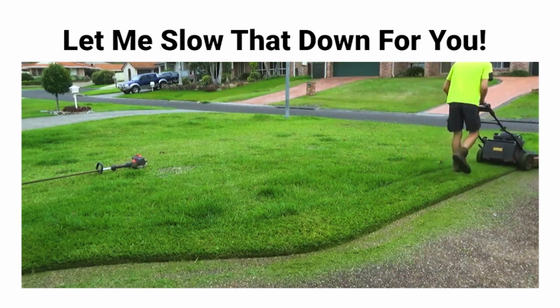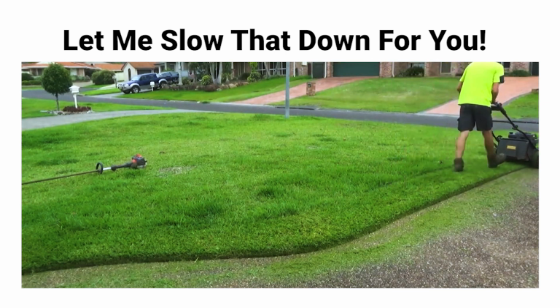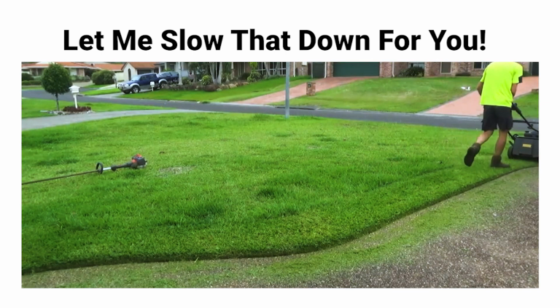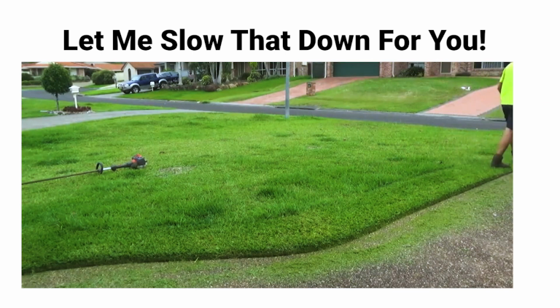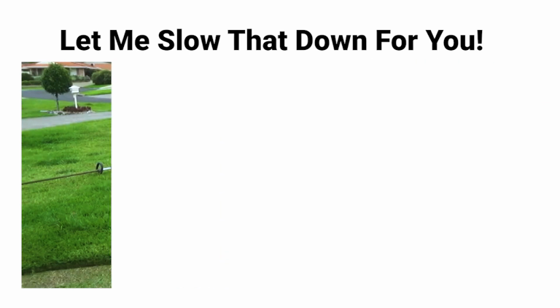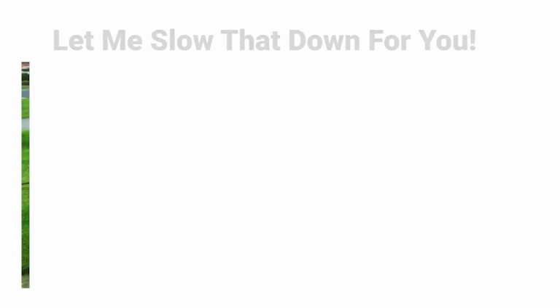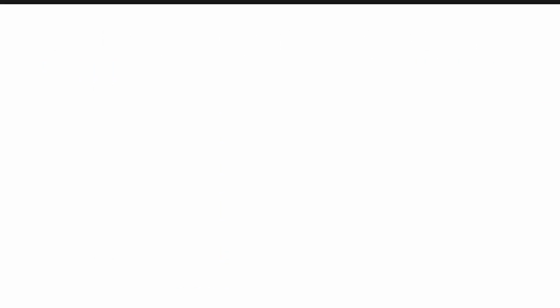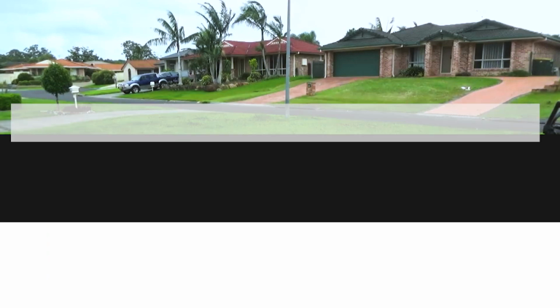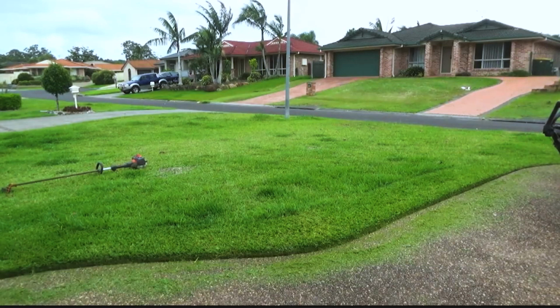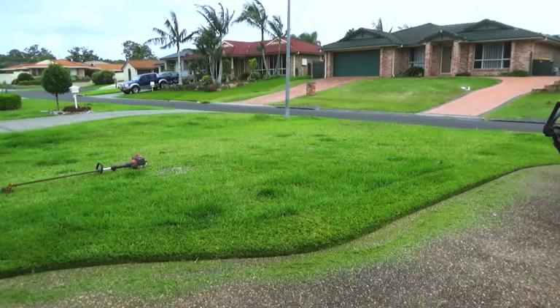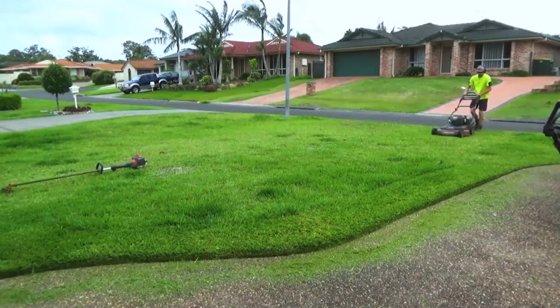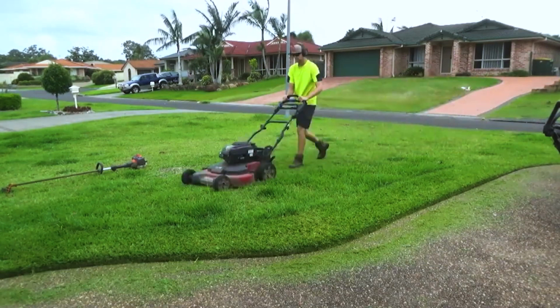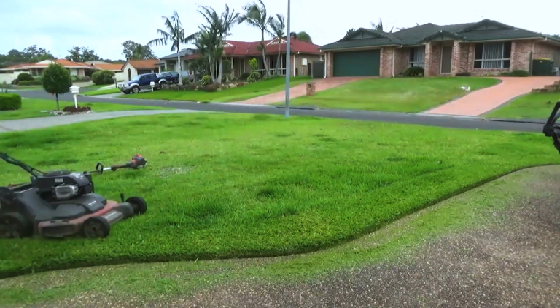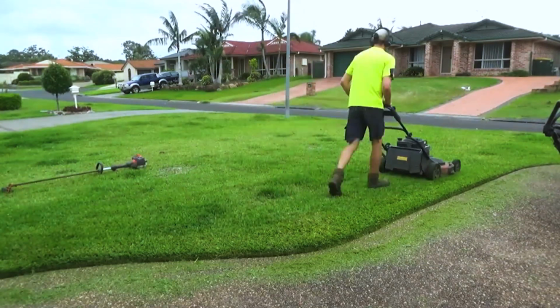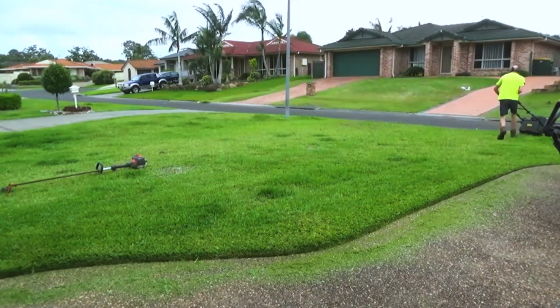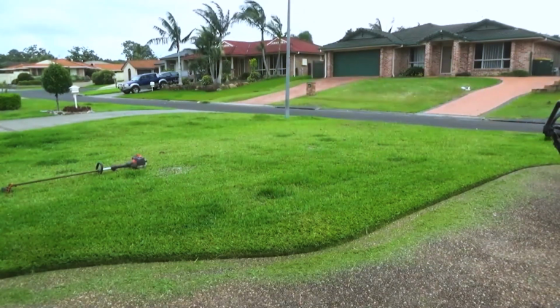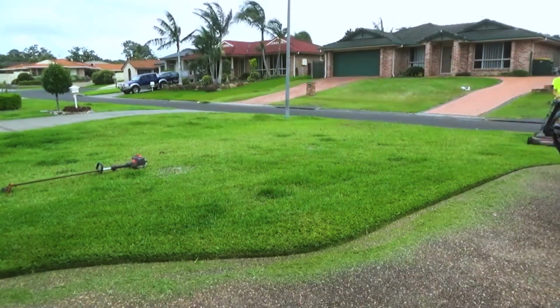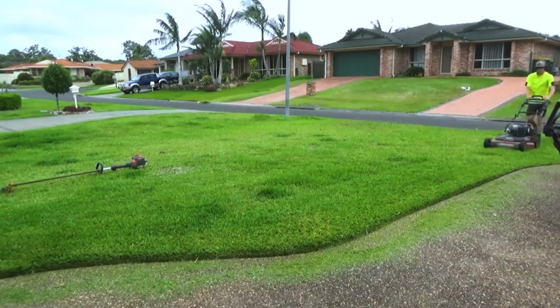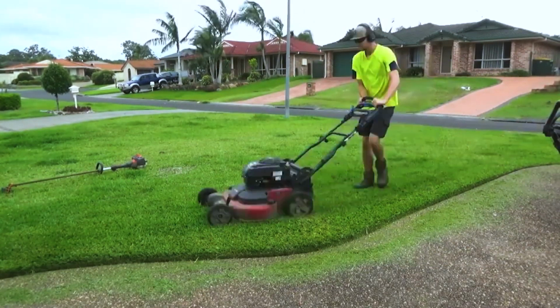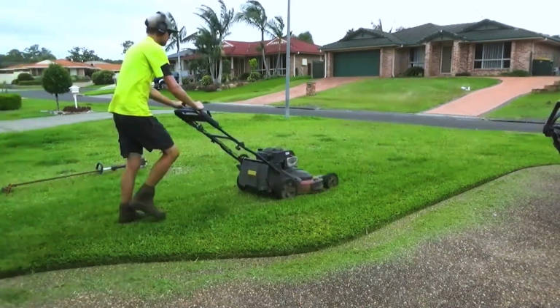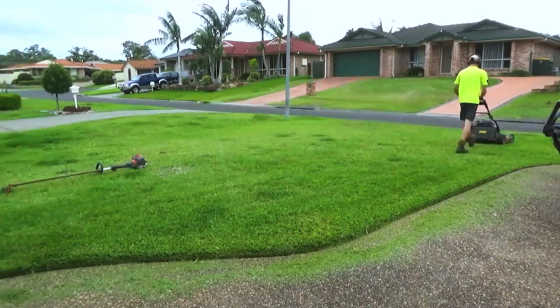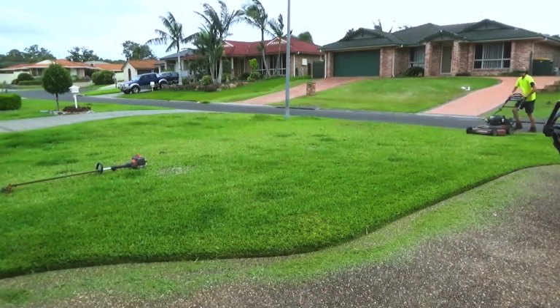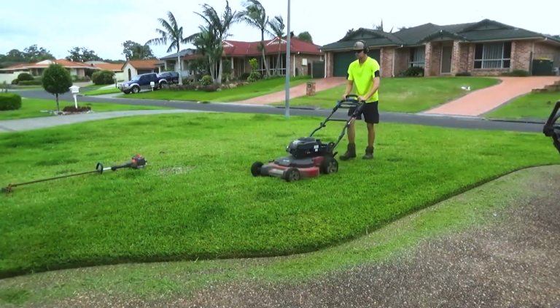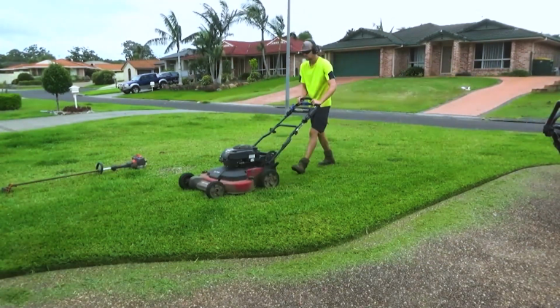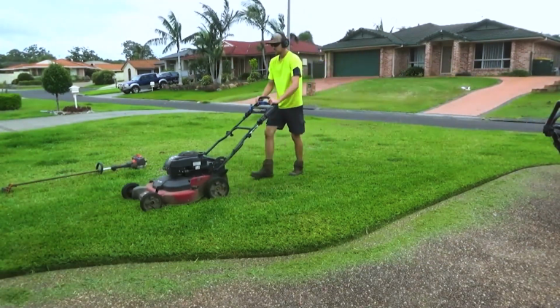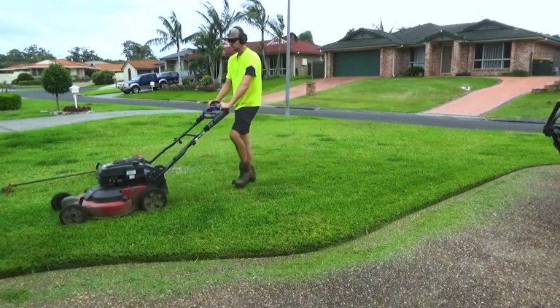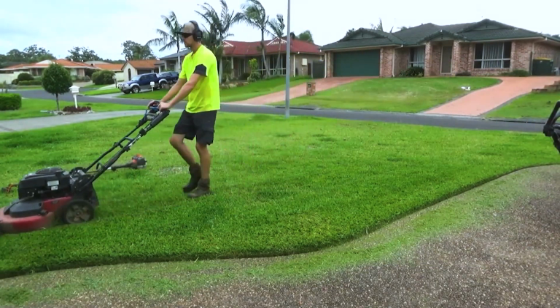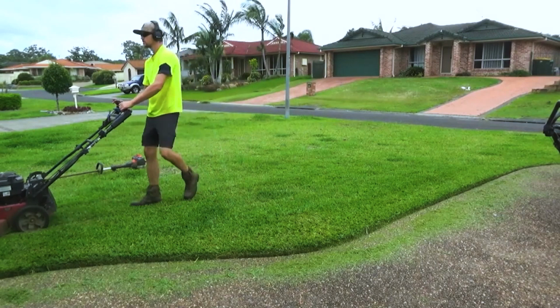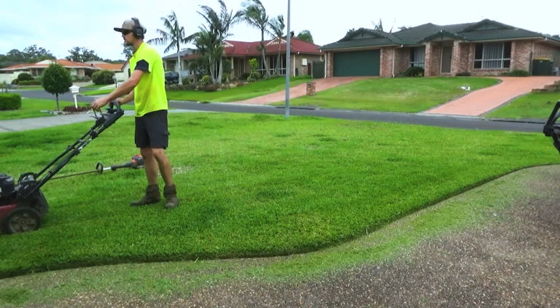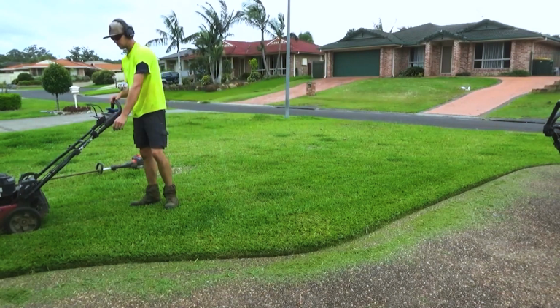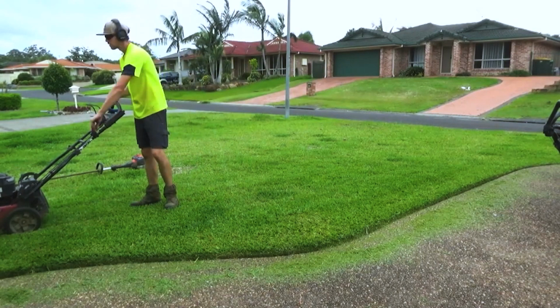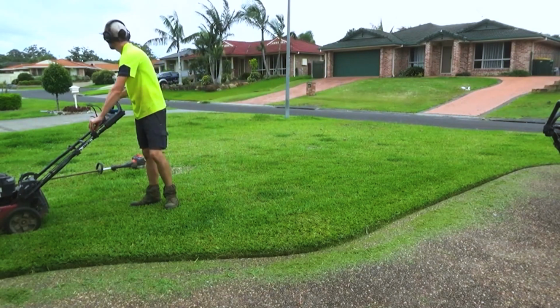Now all that's left to do is obviously just blow all the debris — get it back onto the lawn. That little bit of clippings isn't going to harm what's there.